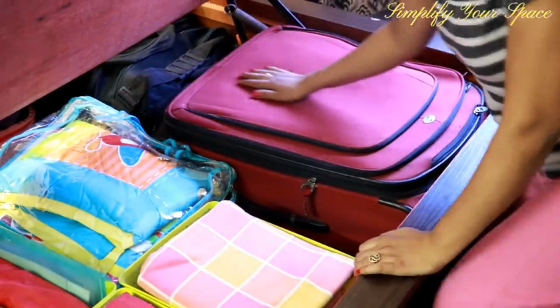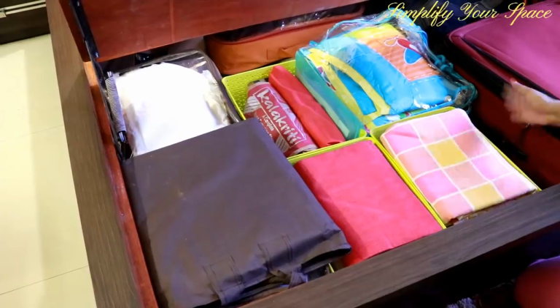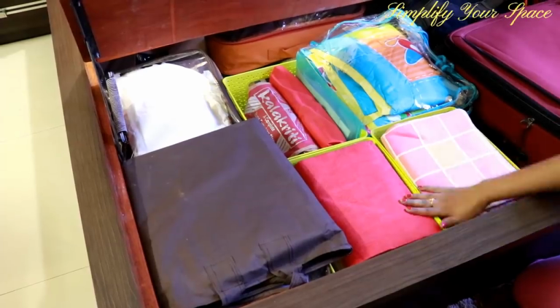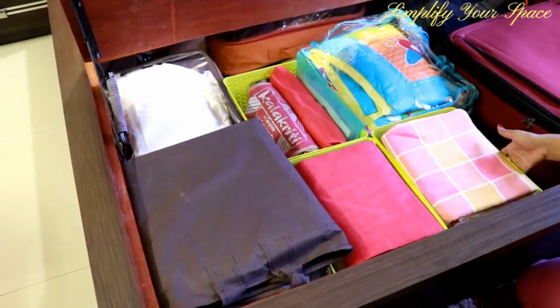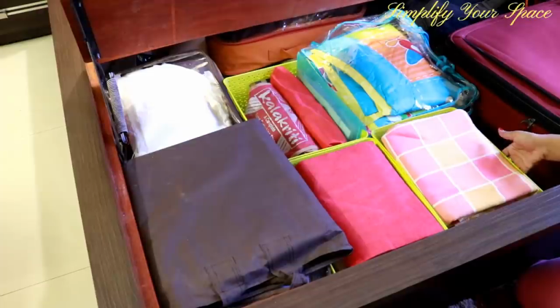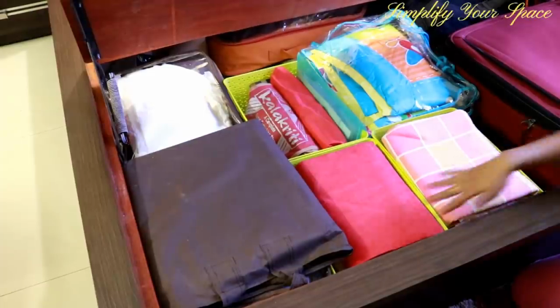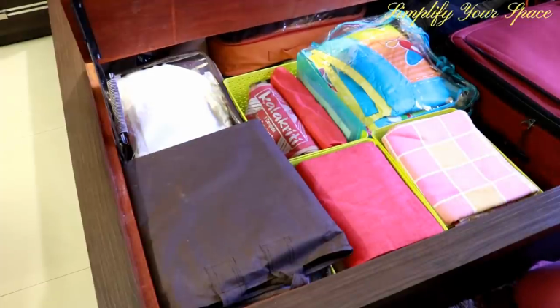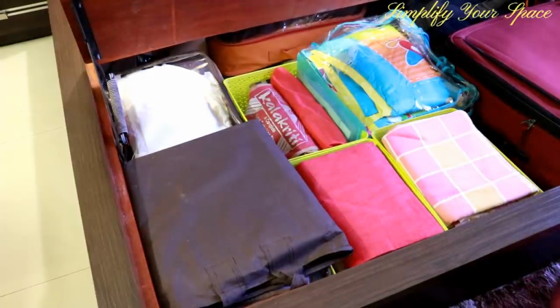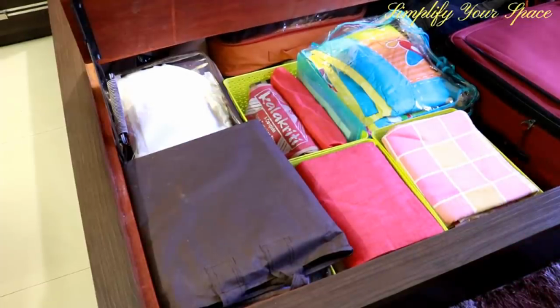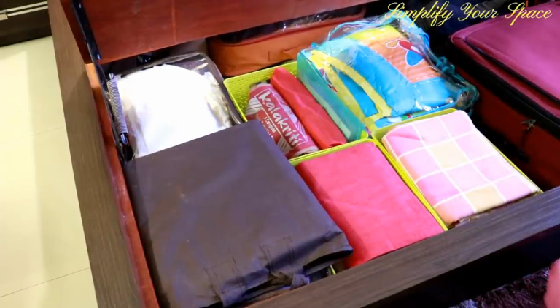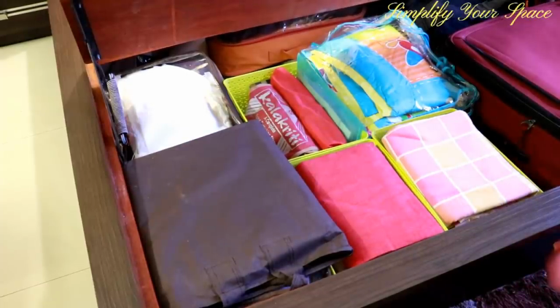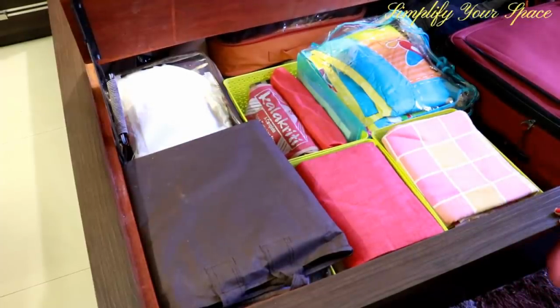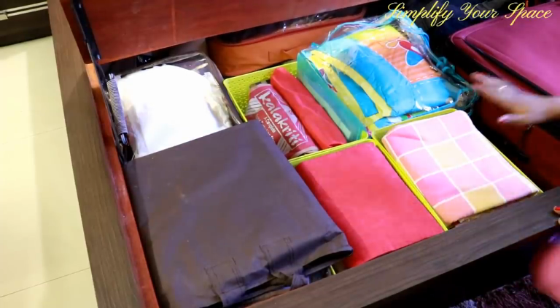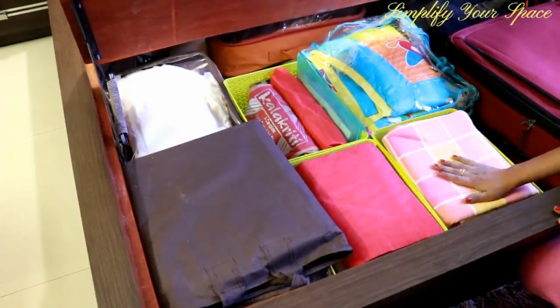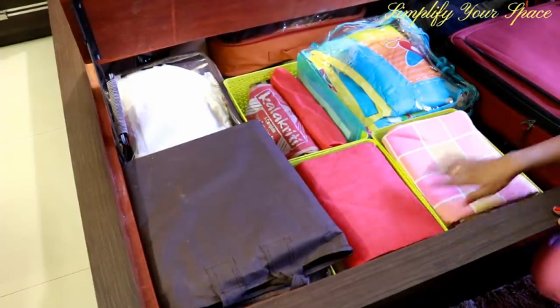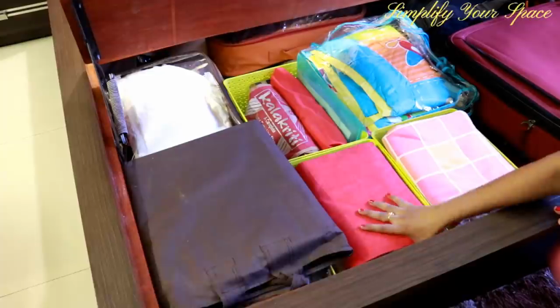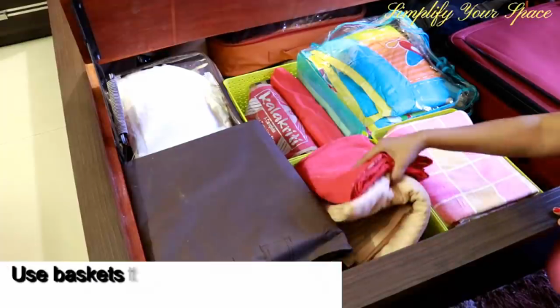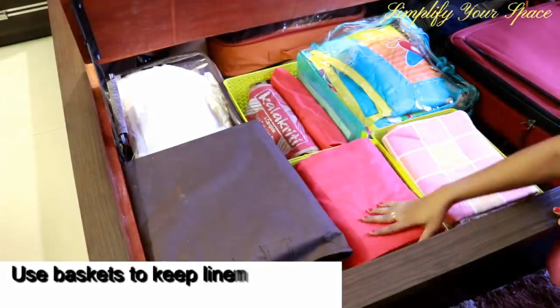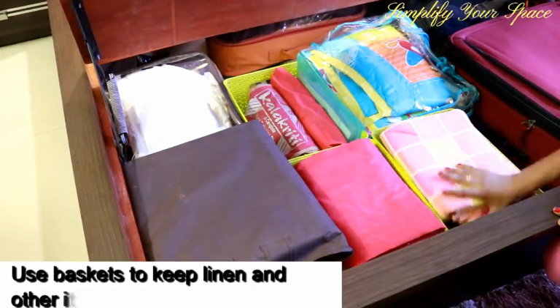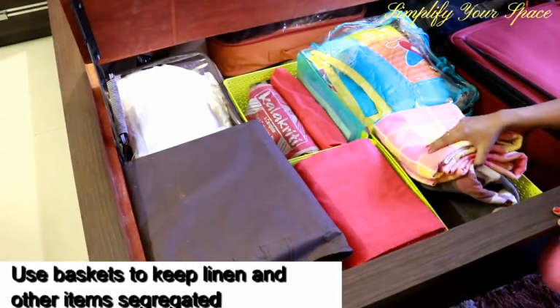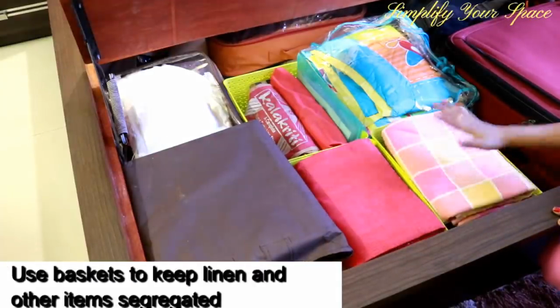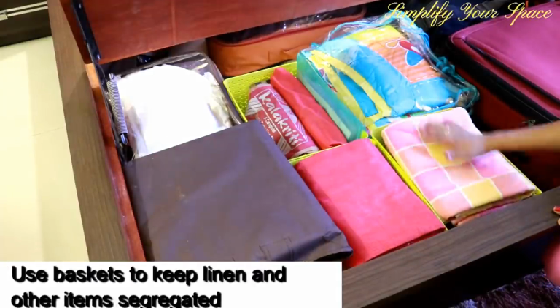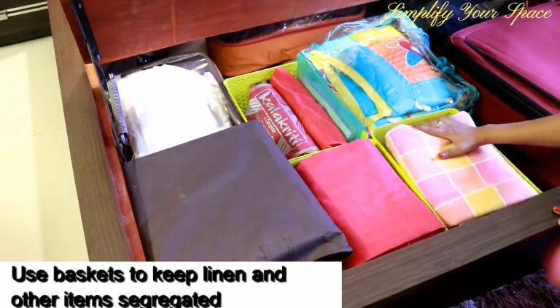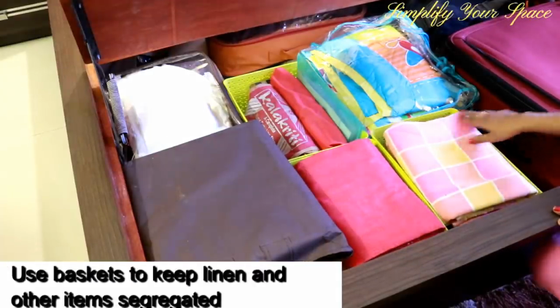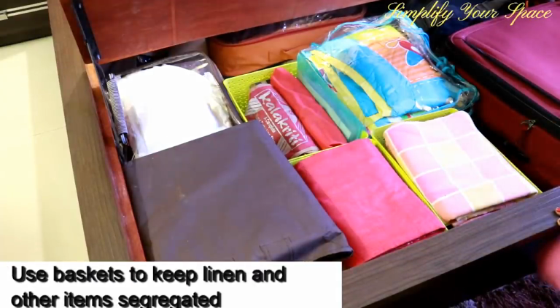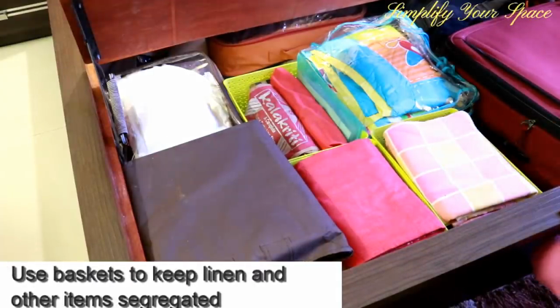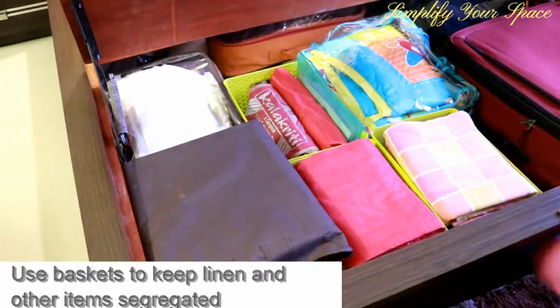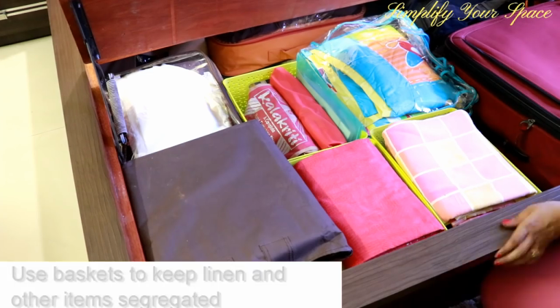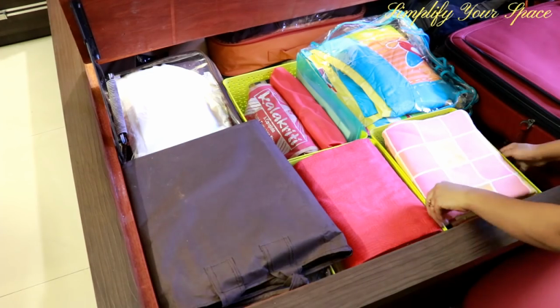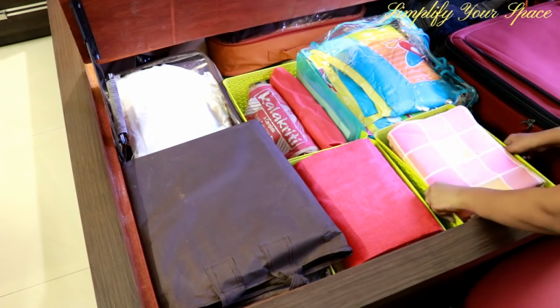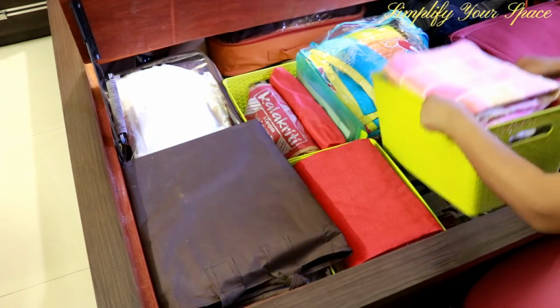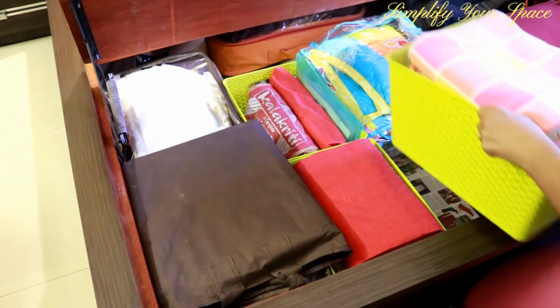Now moving to the center, I have utilized the space to store regularly needed items like single and double bed sheets. I have kept them segregated in these baskets so that they stay neat and organized, and the whole basket can be picked up when needed.